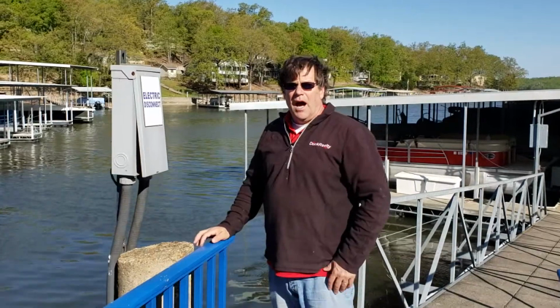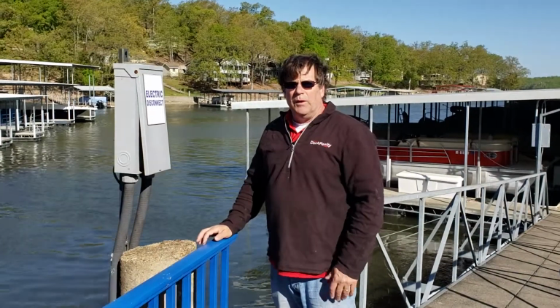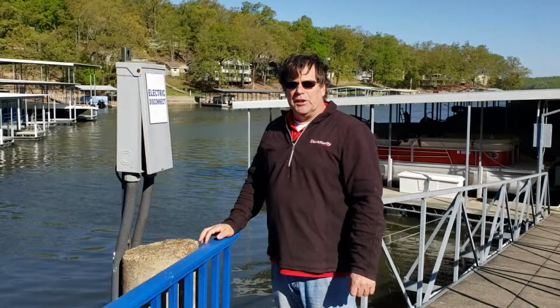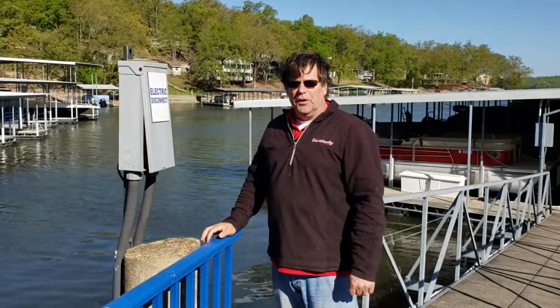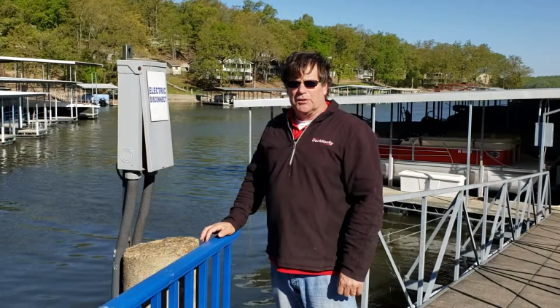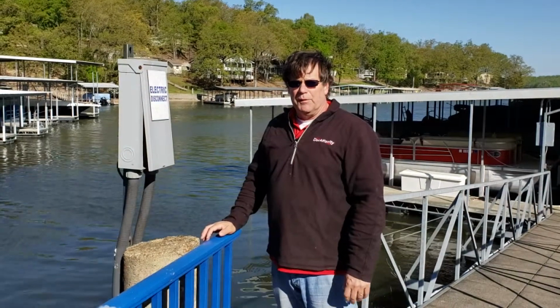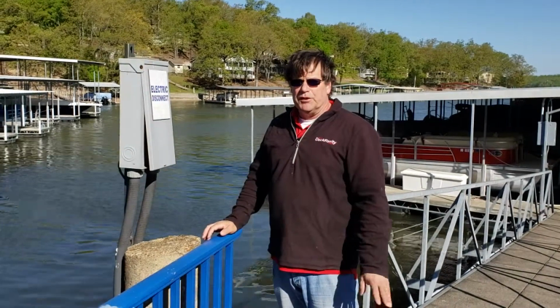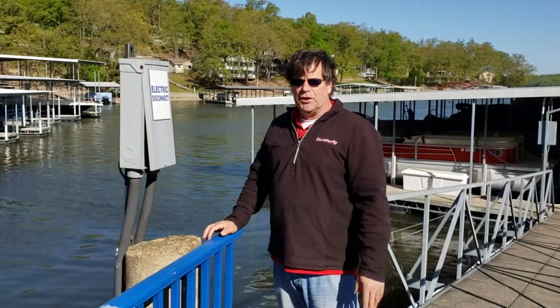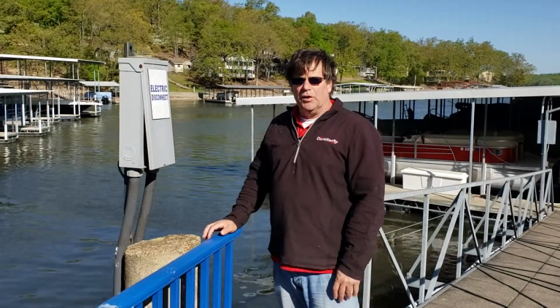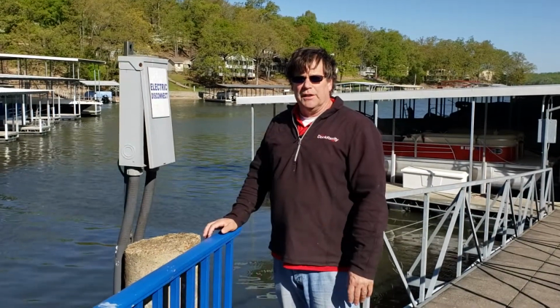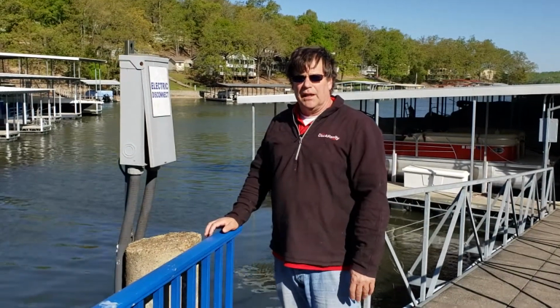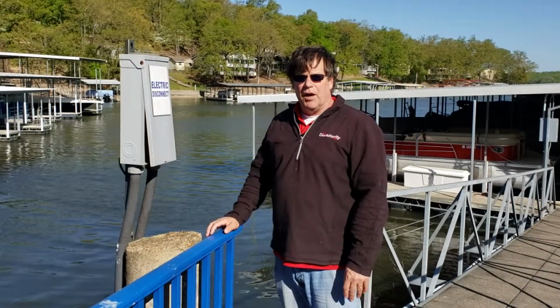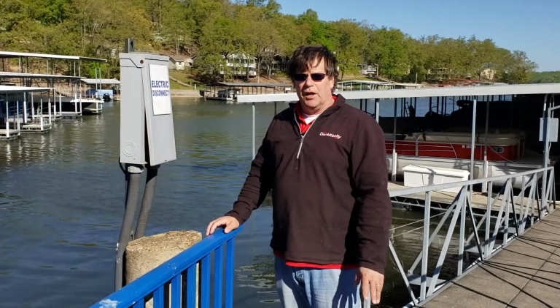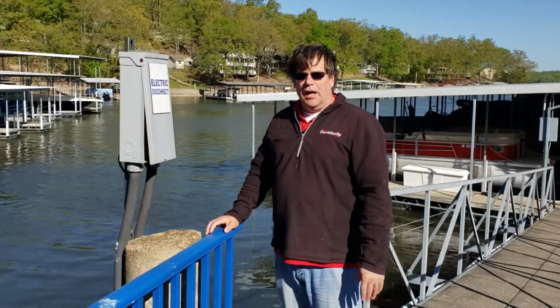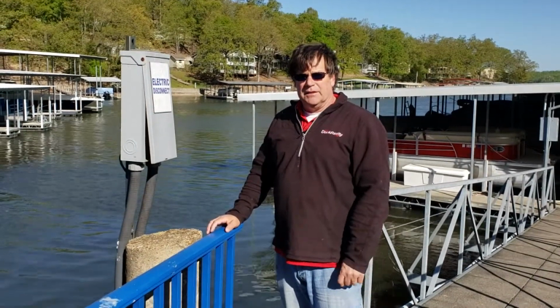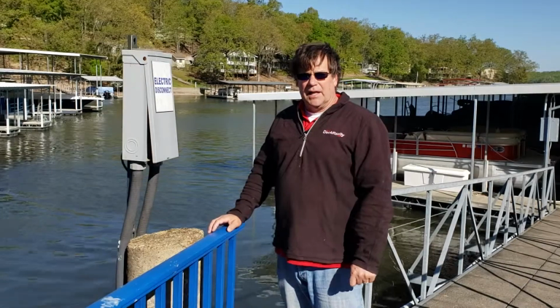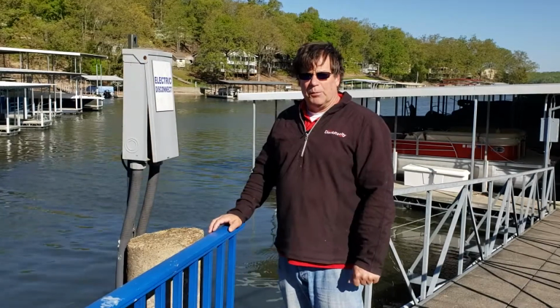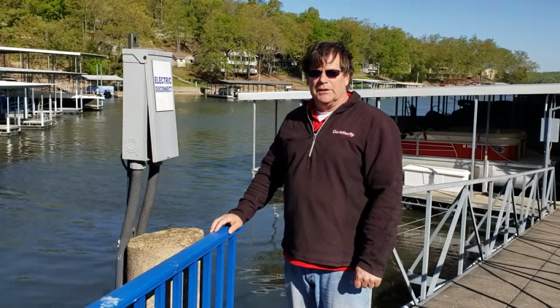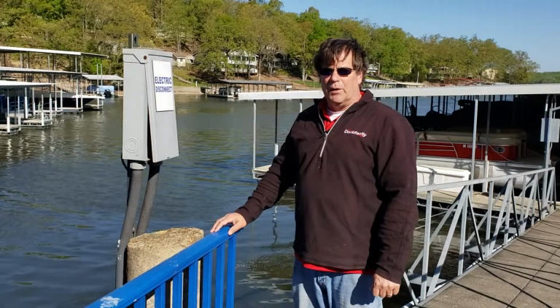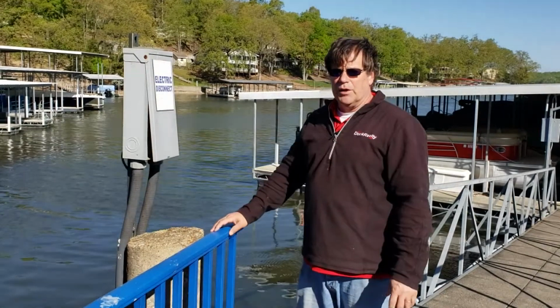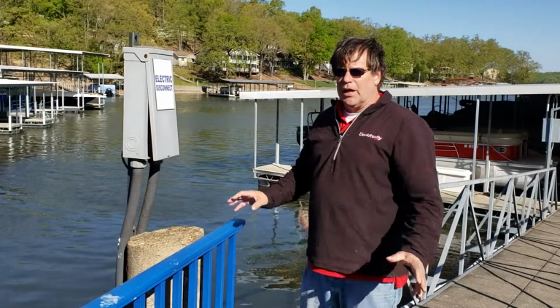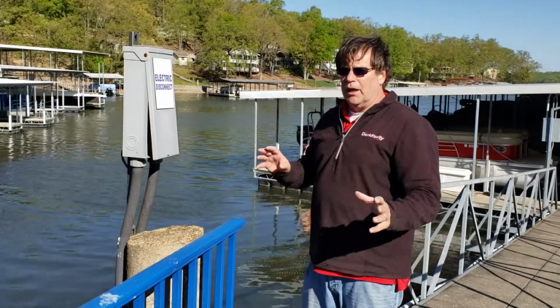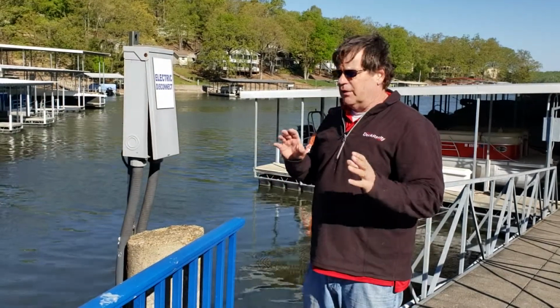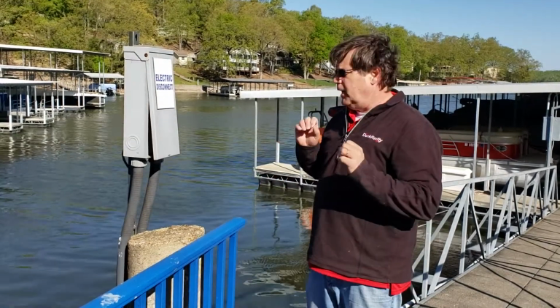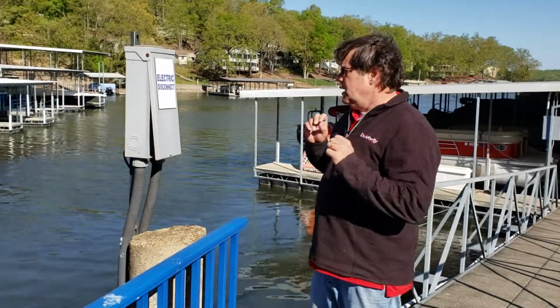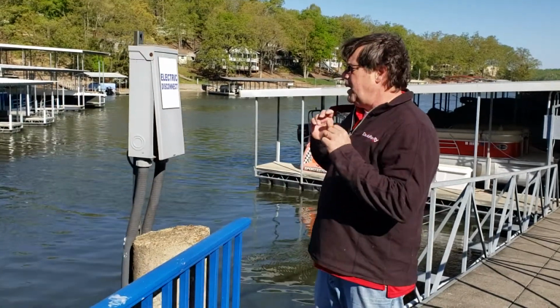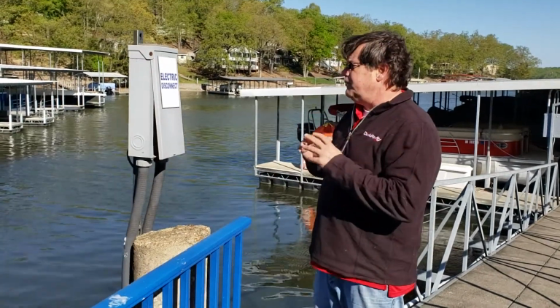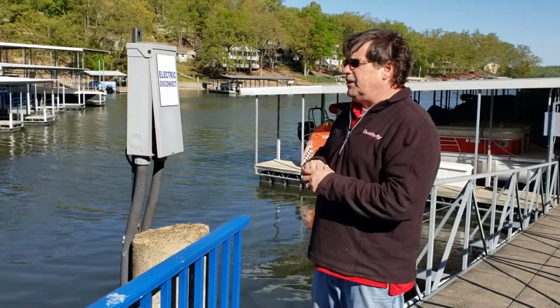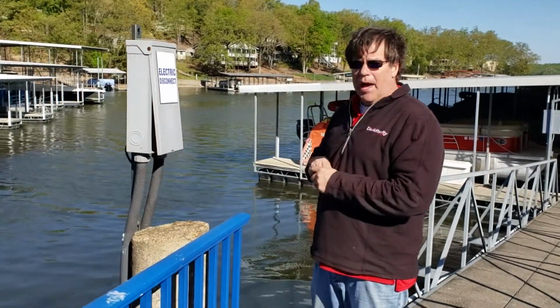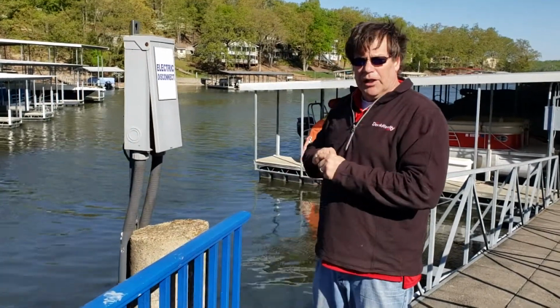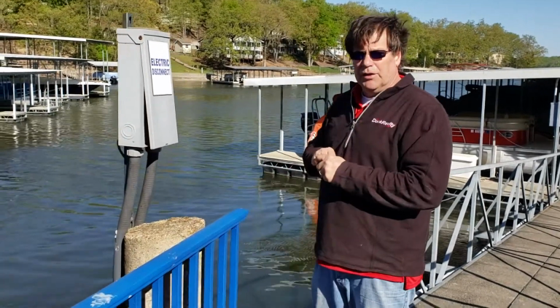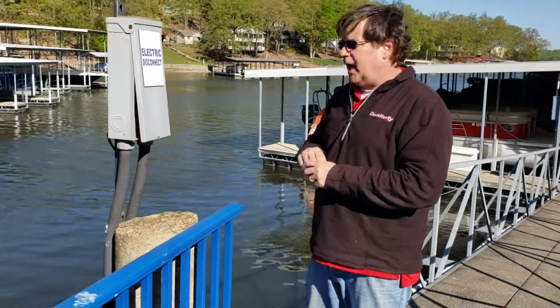Hi, we're at the Lake of the Ozarks today. We've just installed the Dock Lifeguard on this dock, and now we're going to check the main feed panel into the dock.